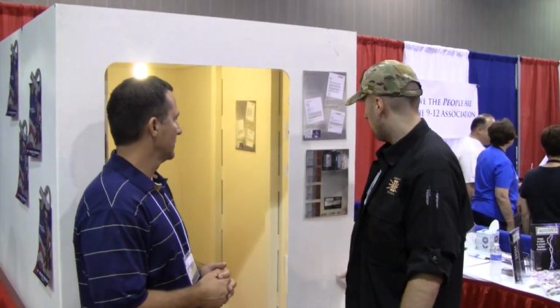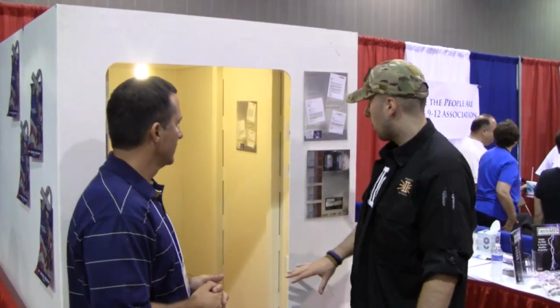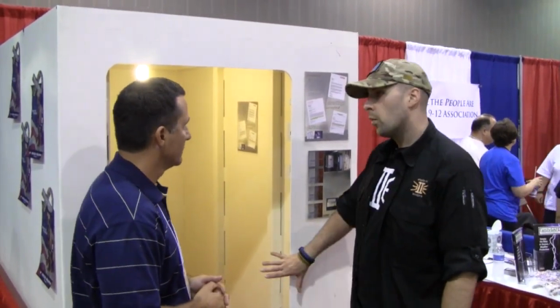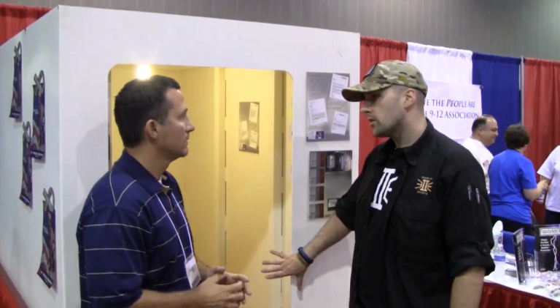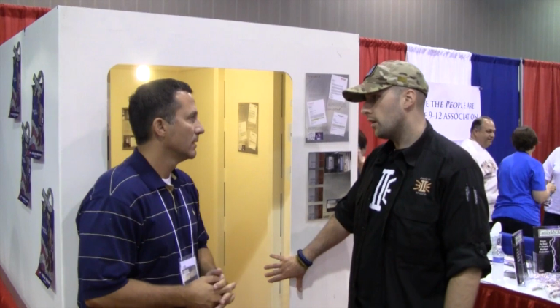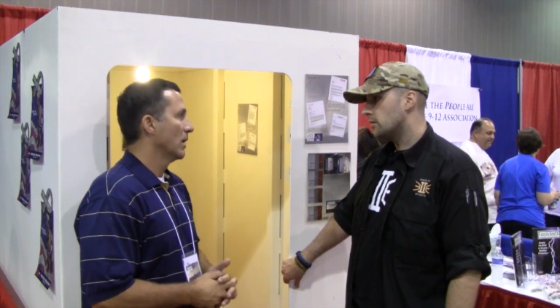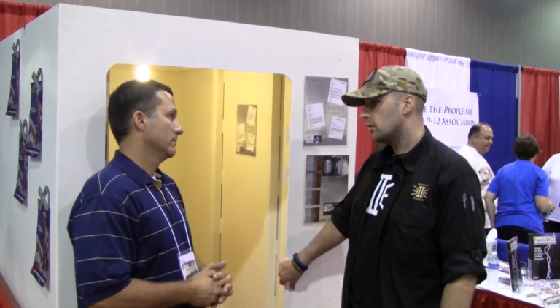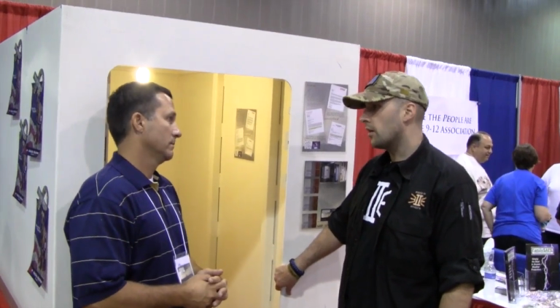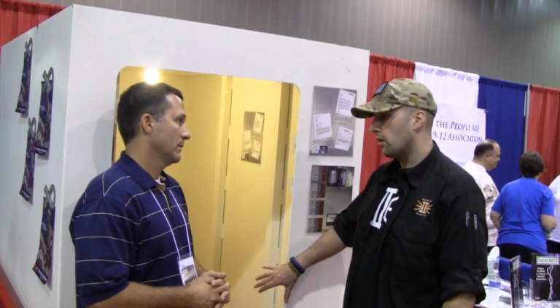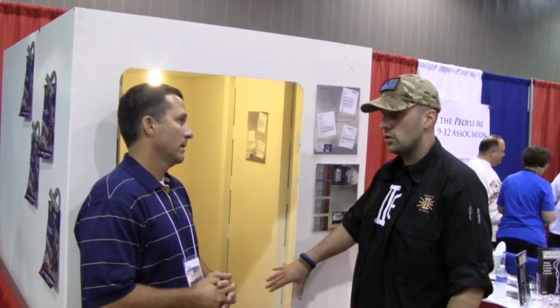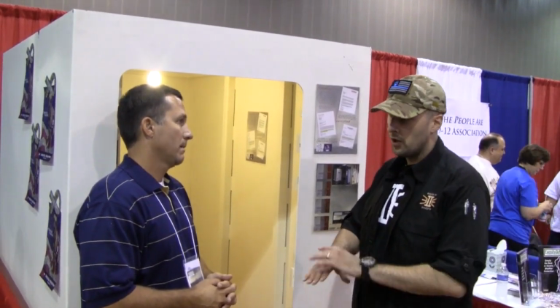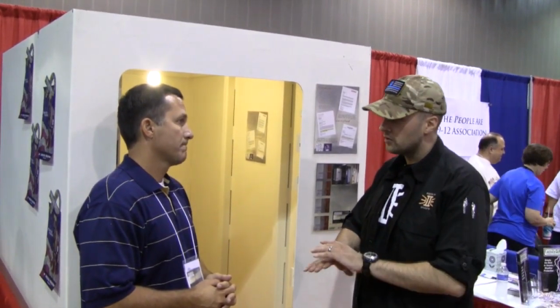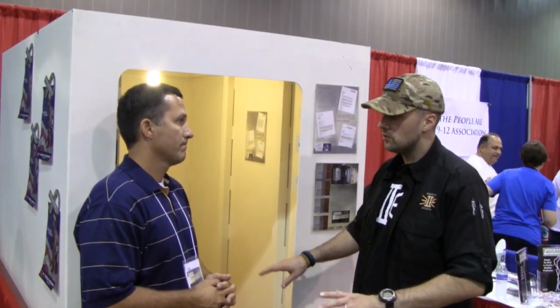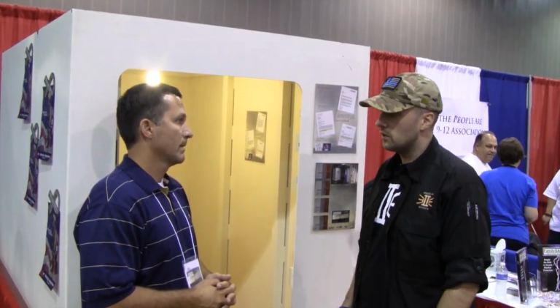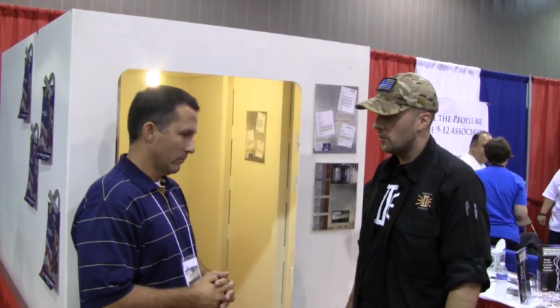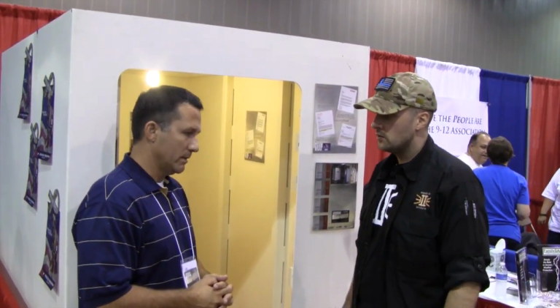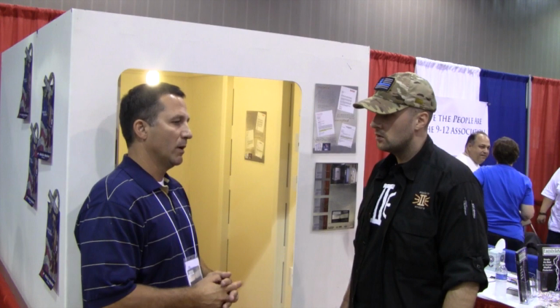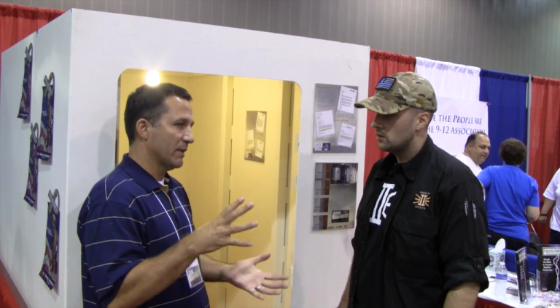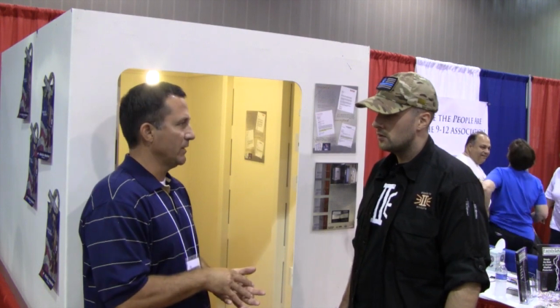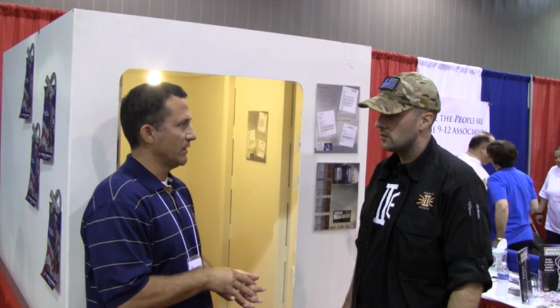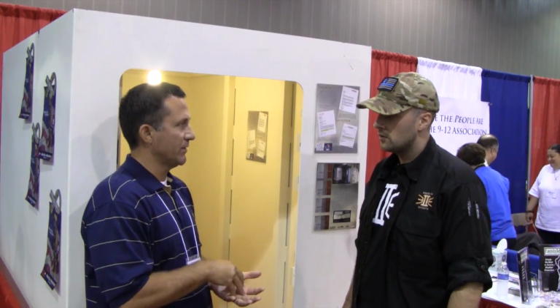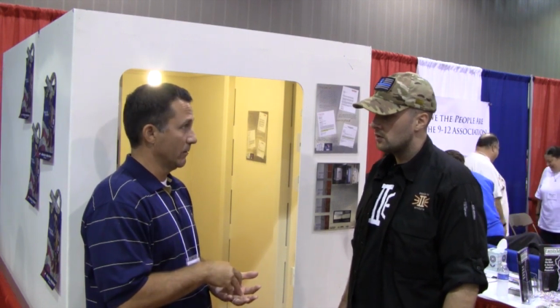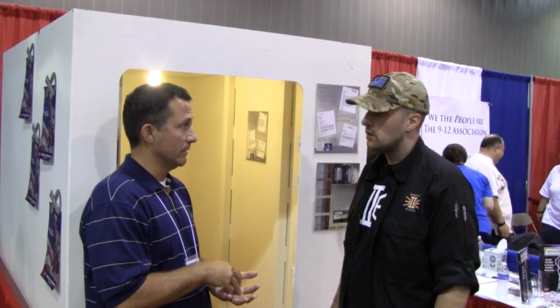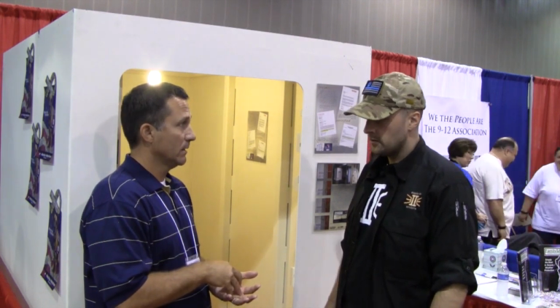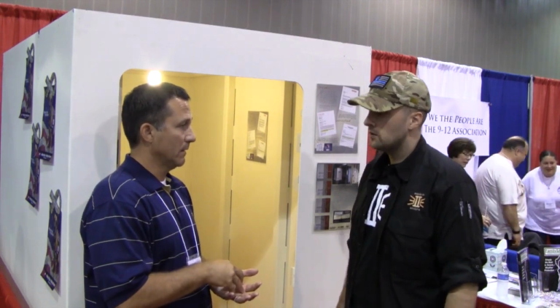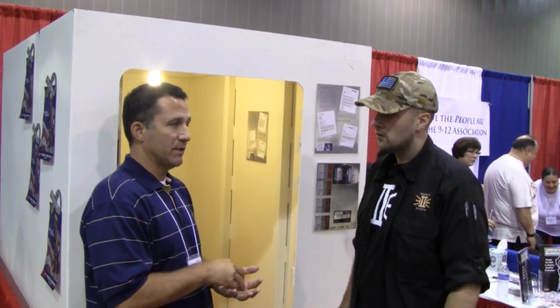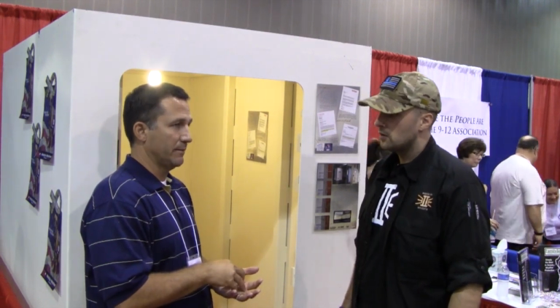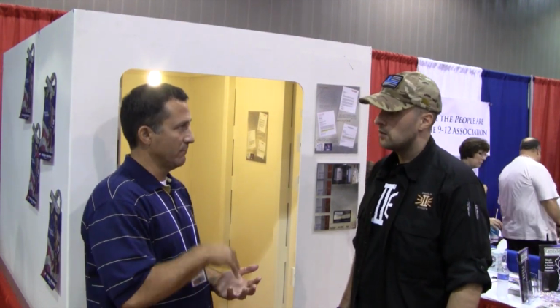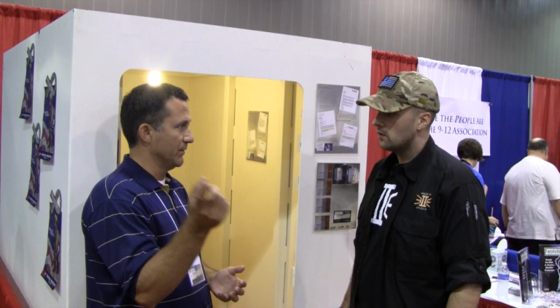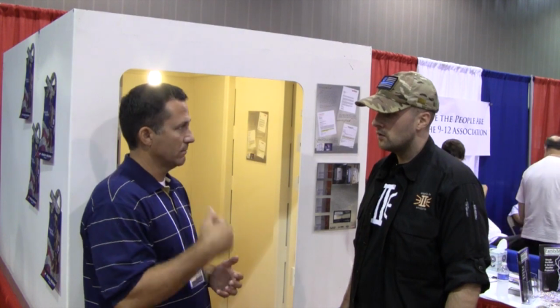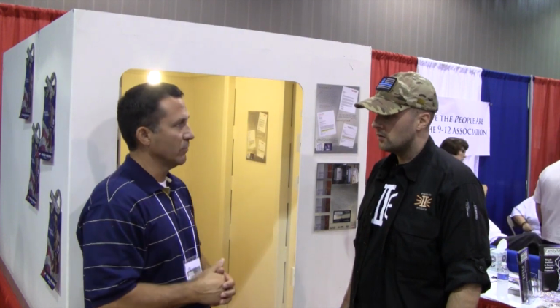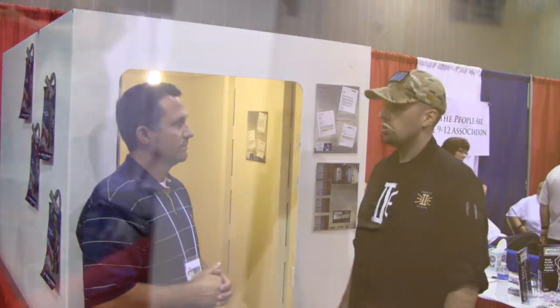Where are you guys located? Rockwall. And are you guys national — will you deliver anywhere? We basically have the franchise rights to Texas and Louisiana, but FamilySafe and the FamilySafe brand is nationwide.